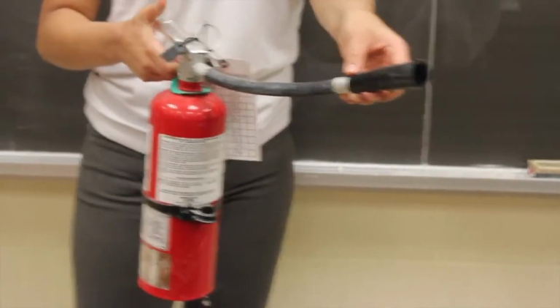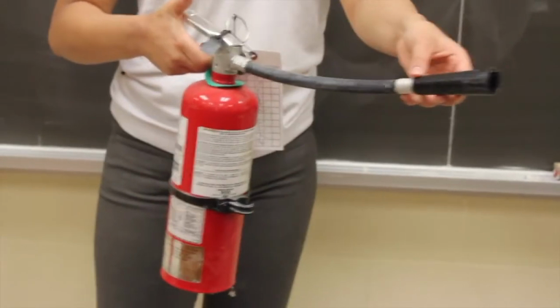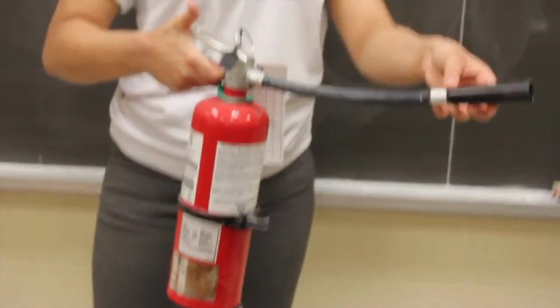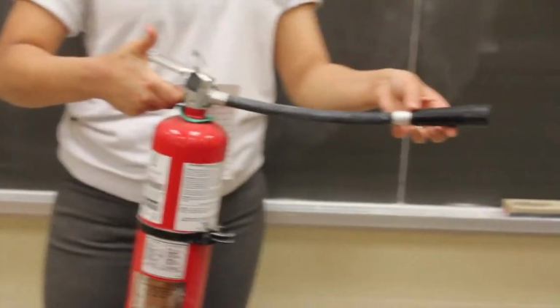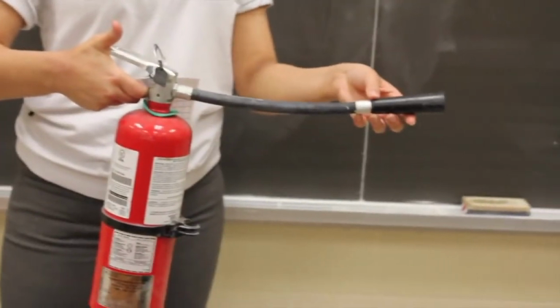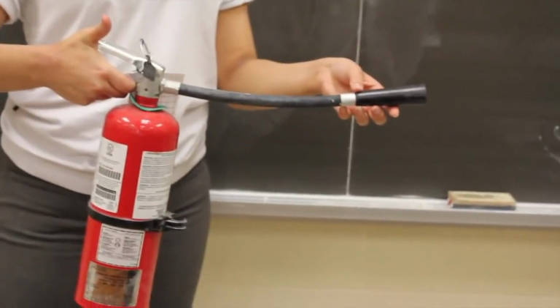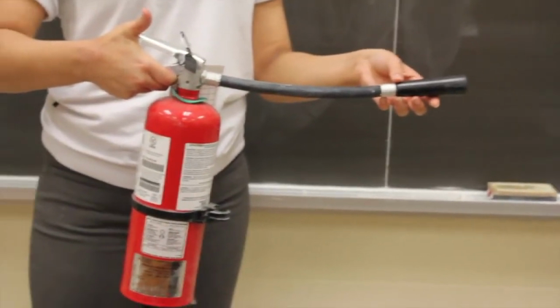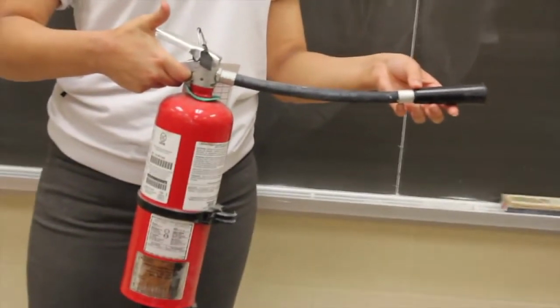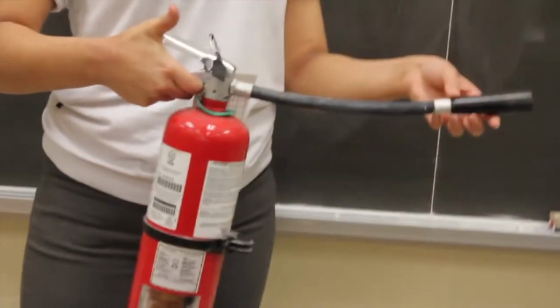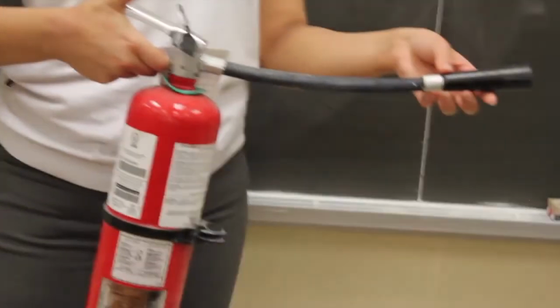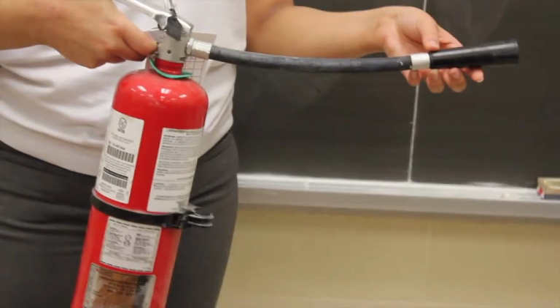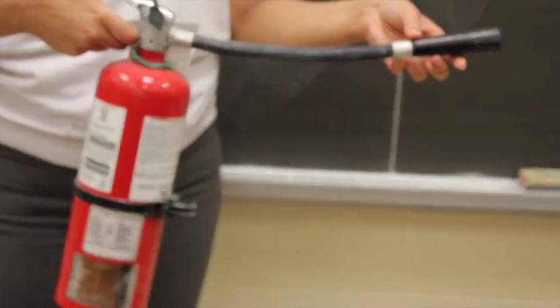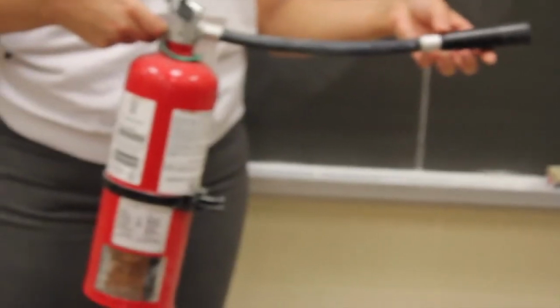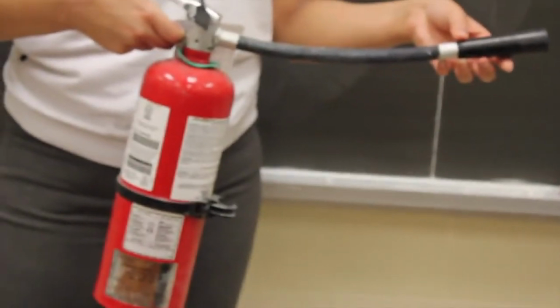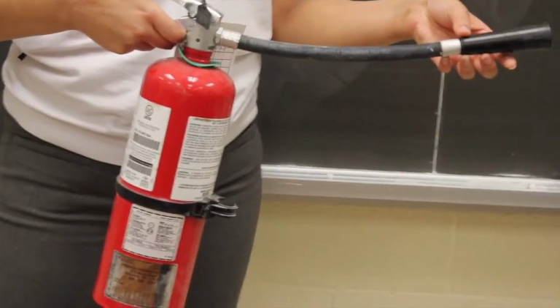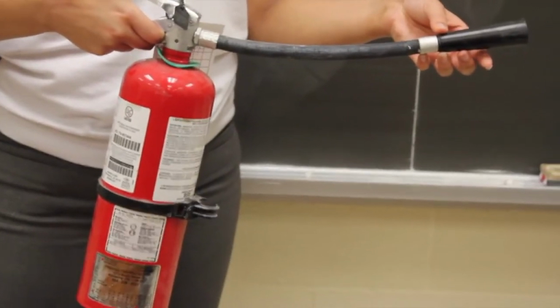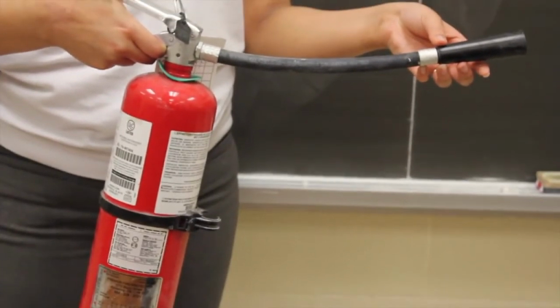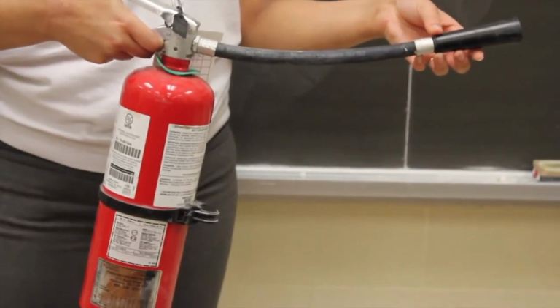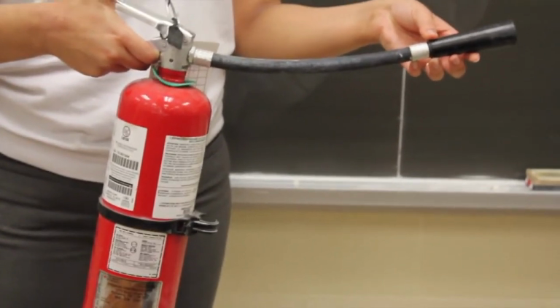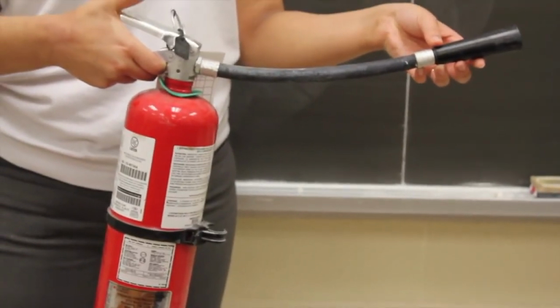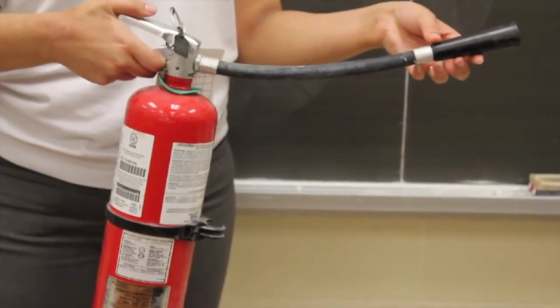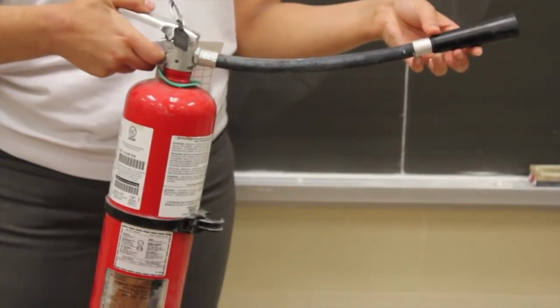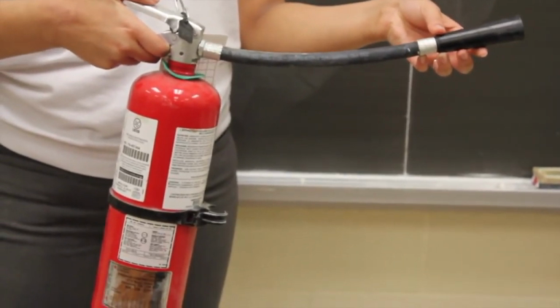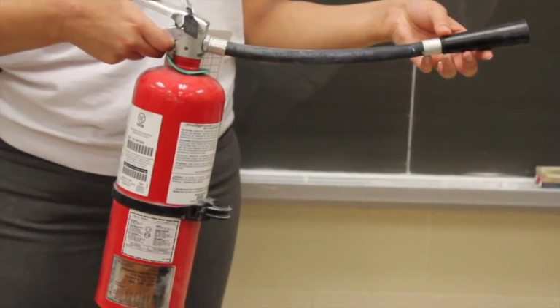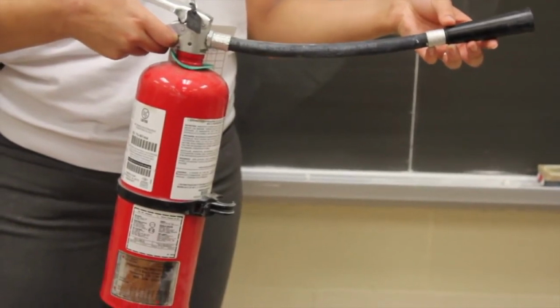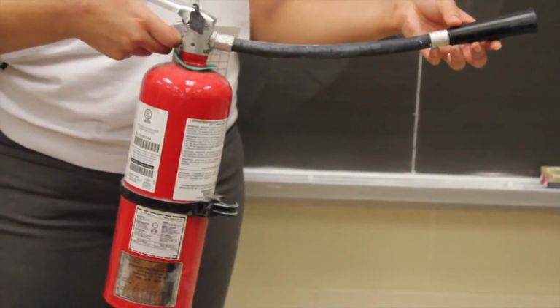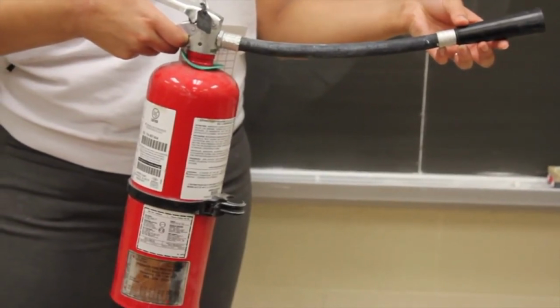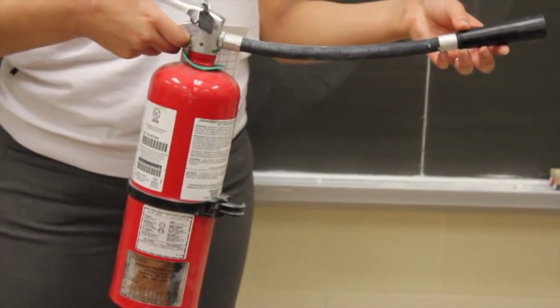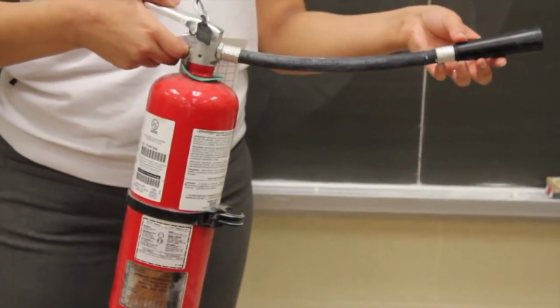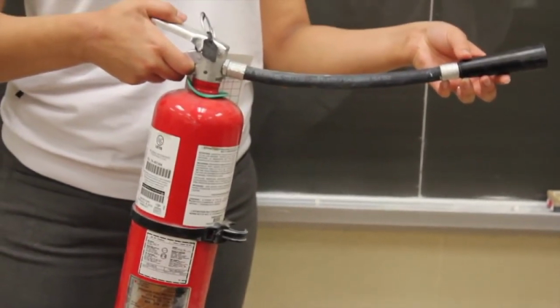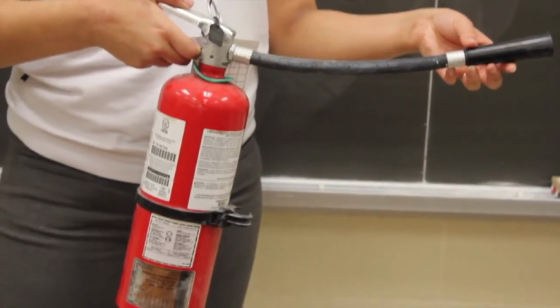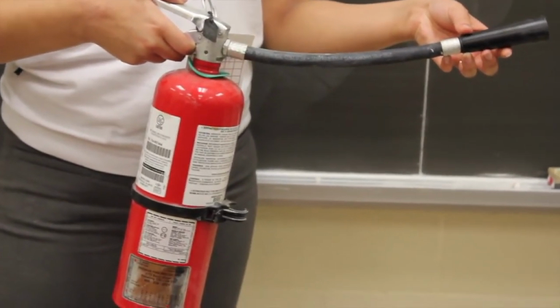In the case where a fire is too large to contain, everyone must evacuate the room and the fire department must be called. Upon calling them, it is essential to tell the fire brigade which chemicals were involved in the fire.